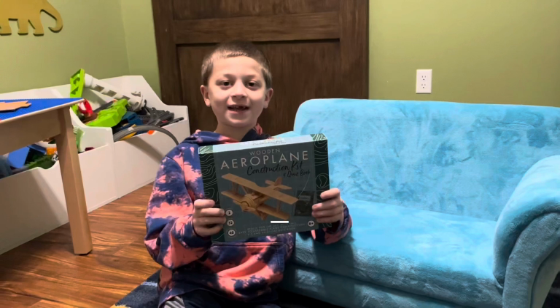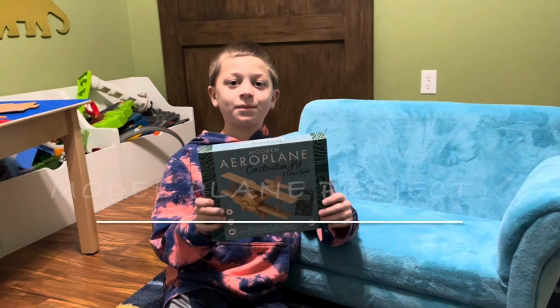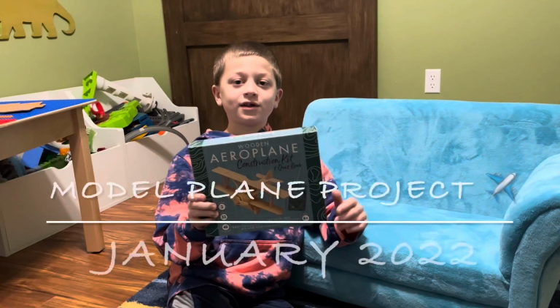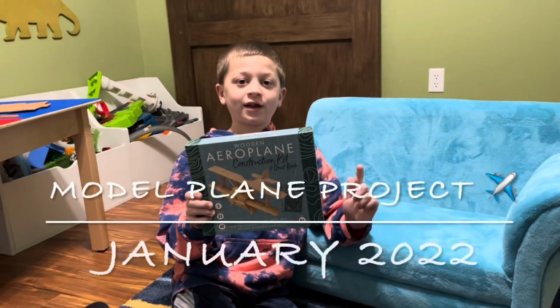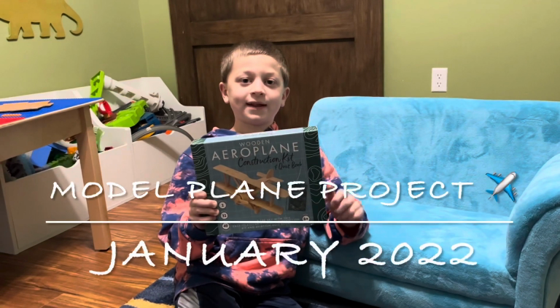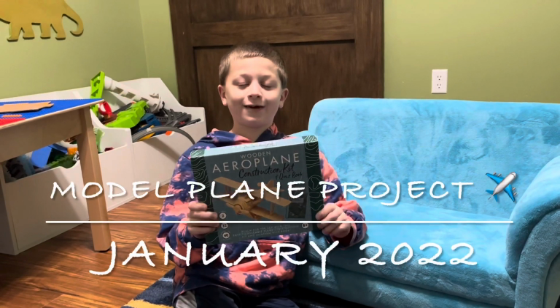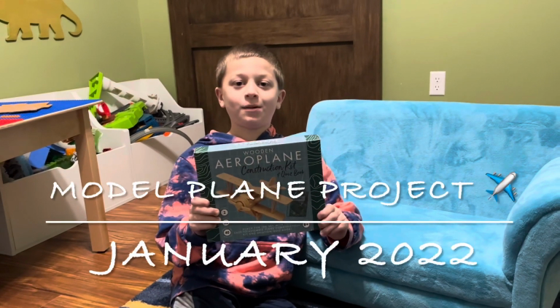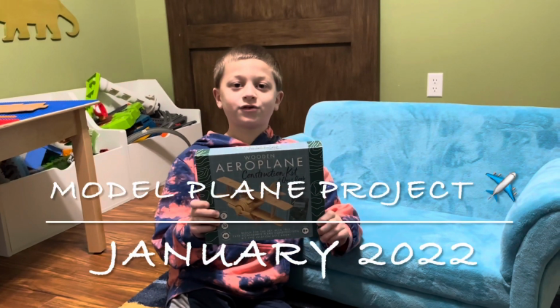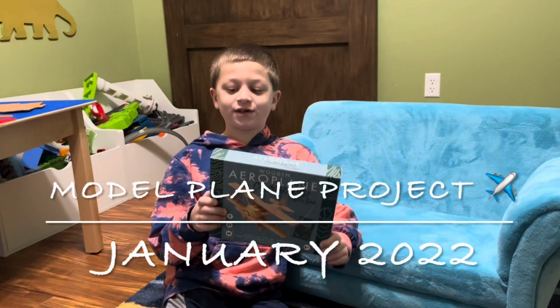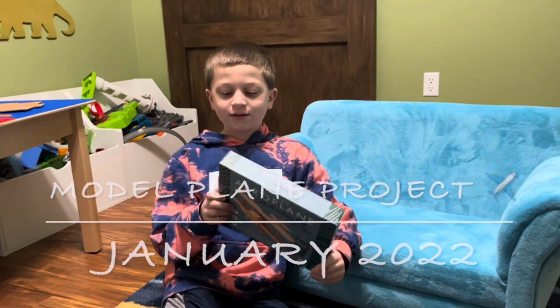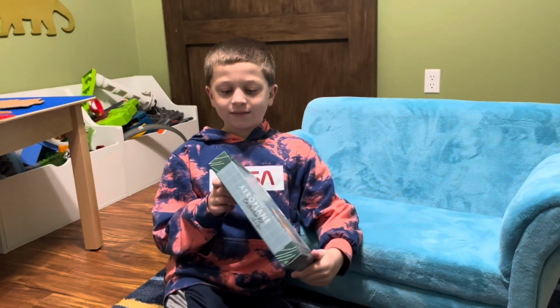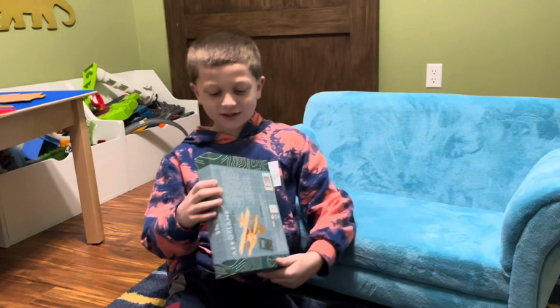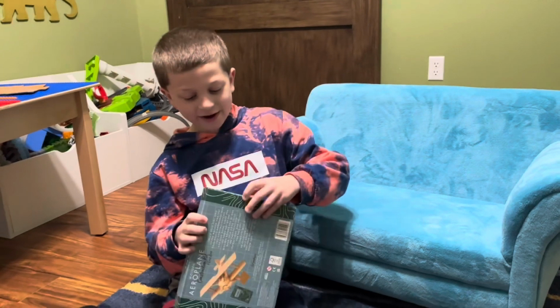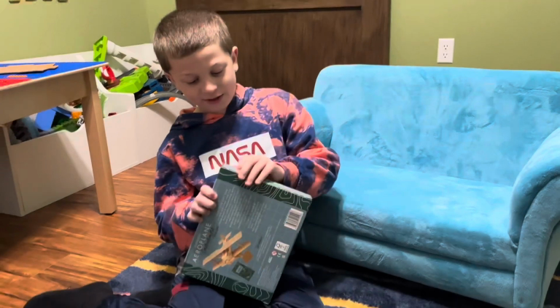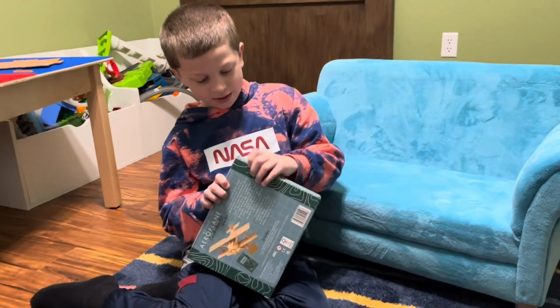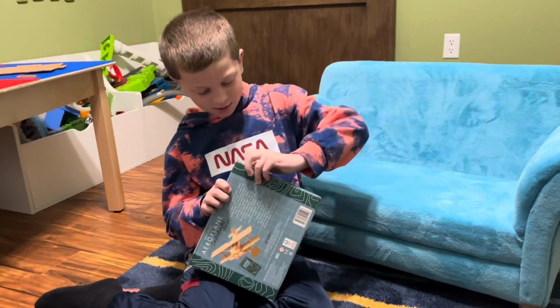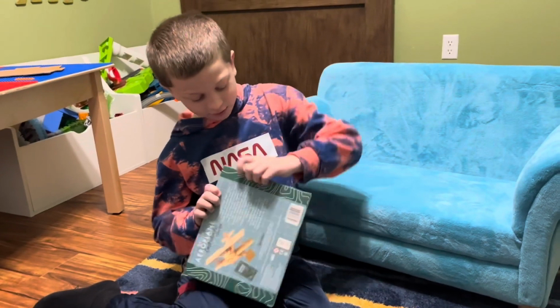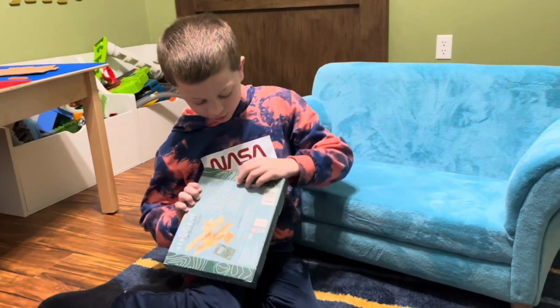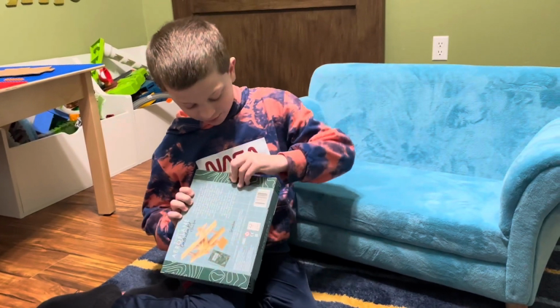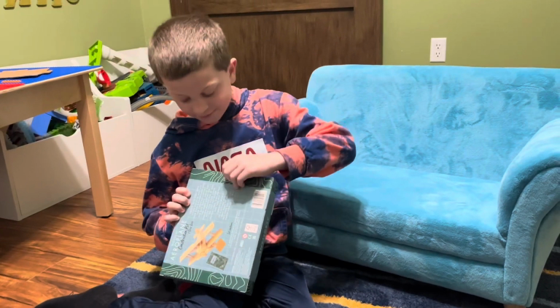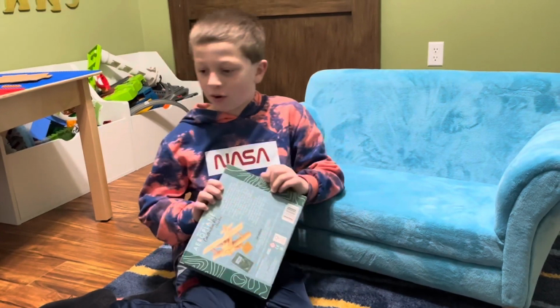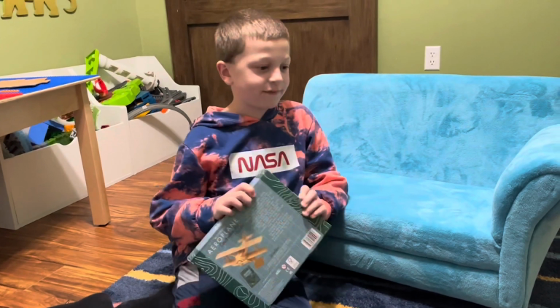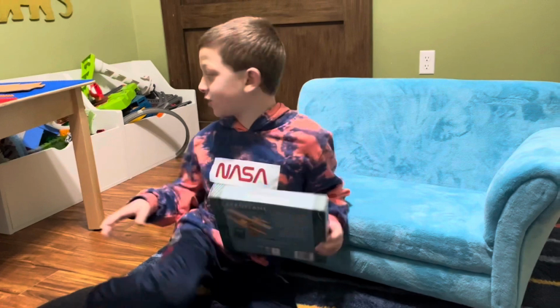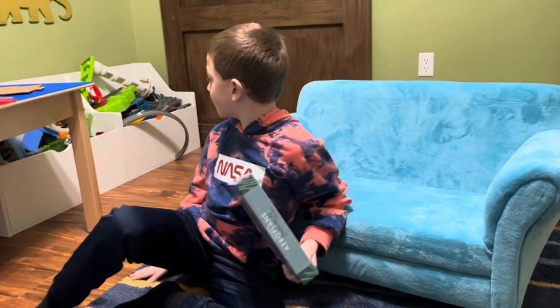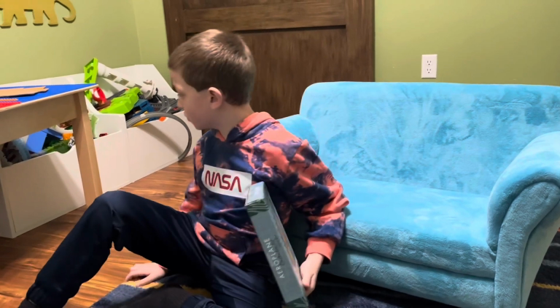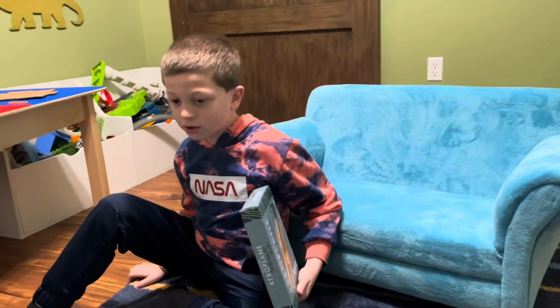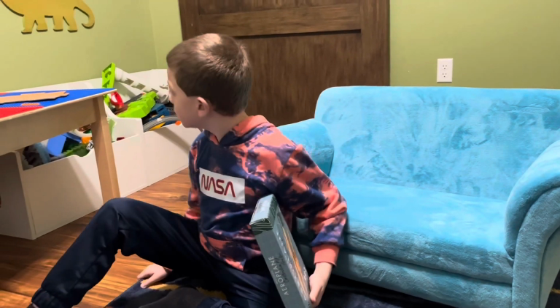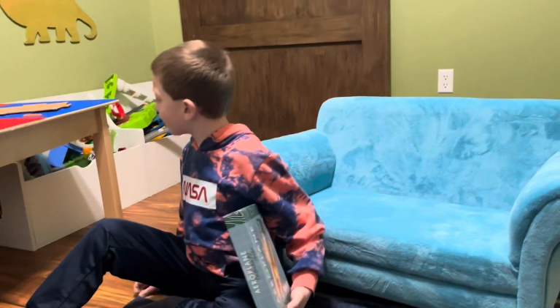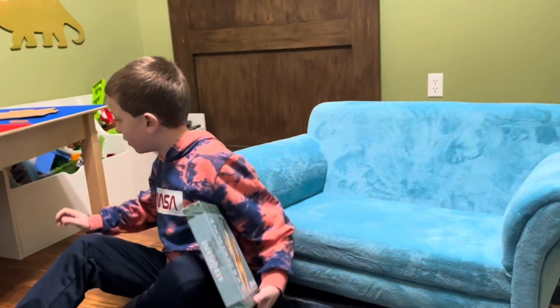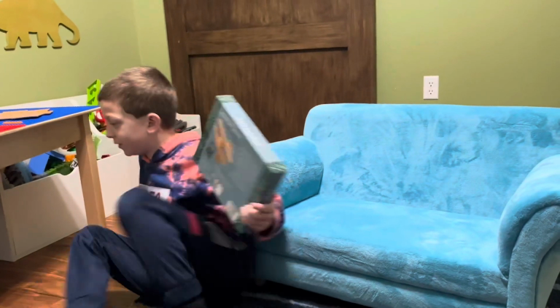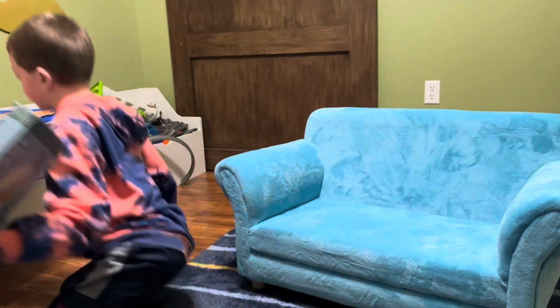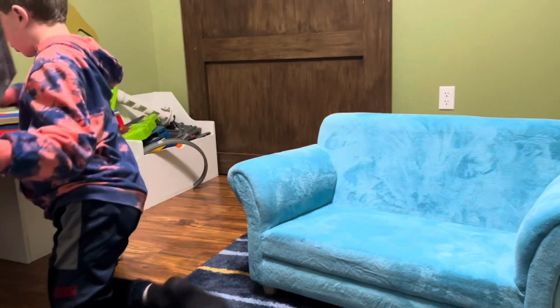Today we're going to be building this wooden airplane that my granny got me for Christmas. Let's try and open this thing — it's got some tape on it. I need to find something sharp in this room to get it open.